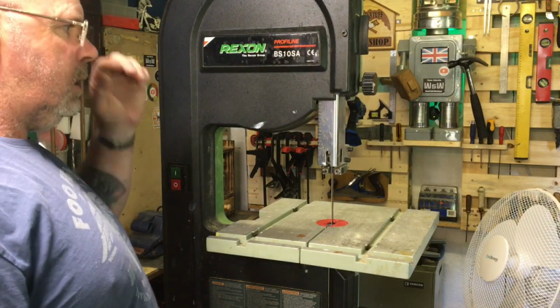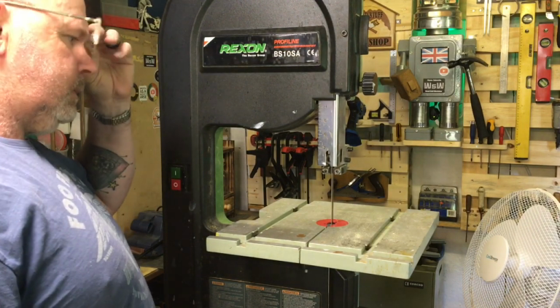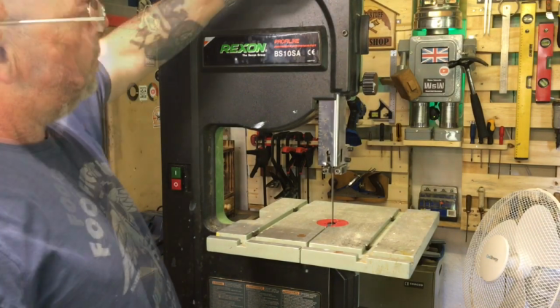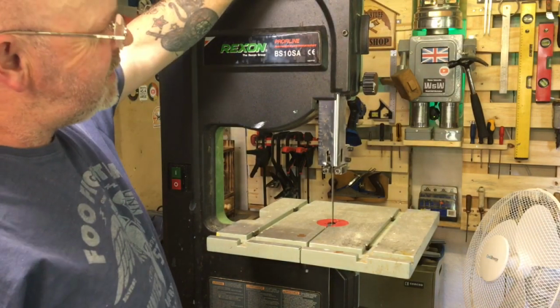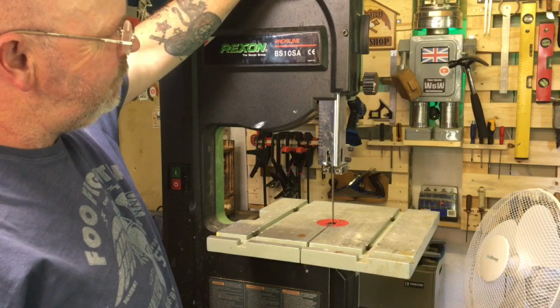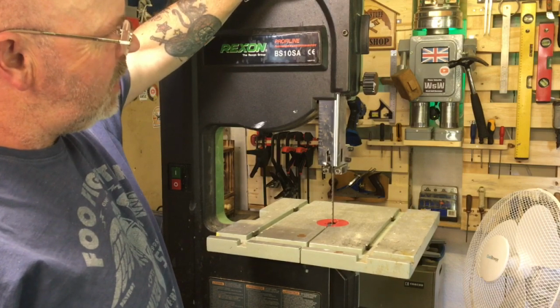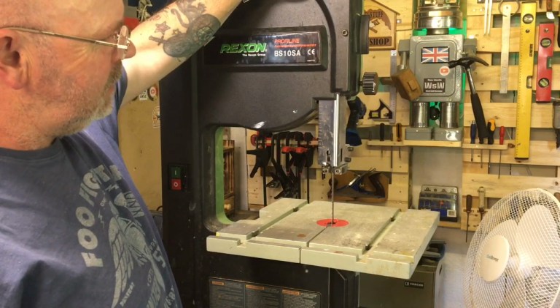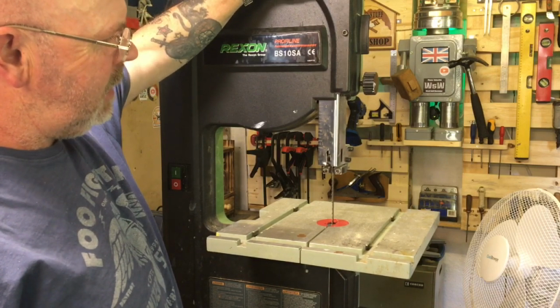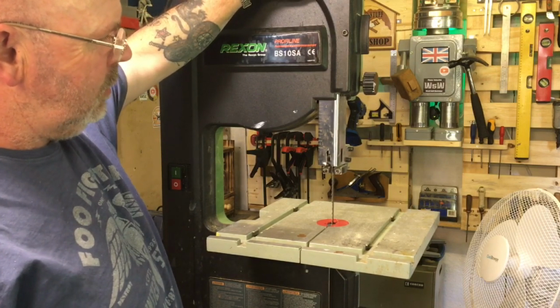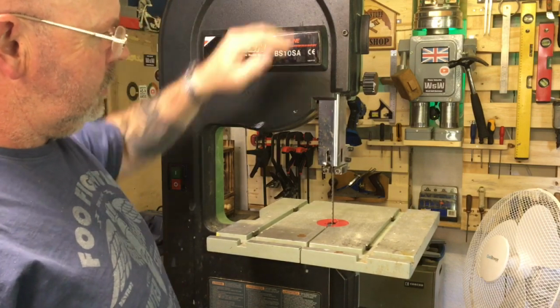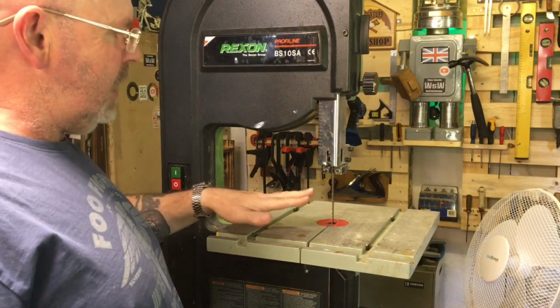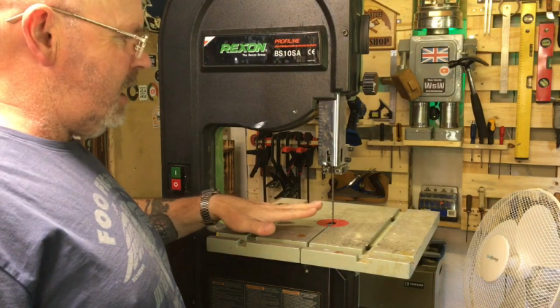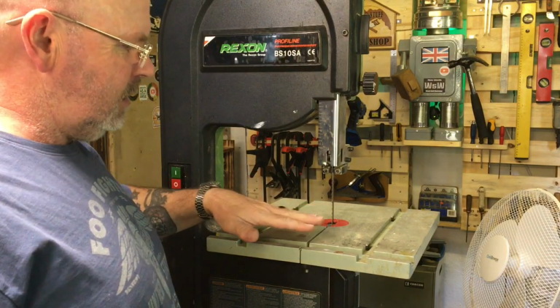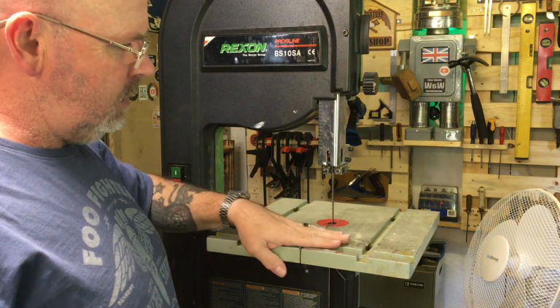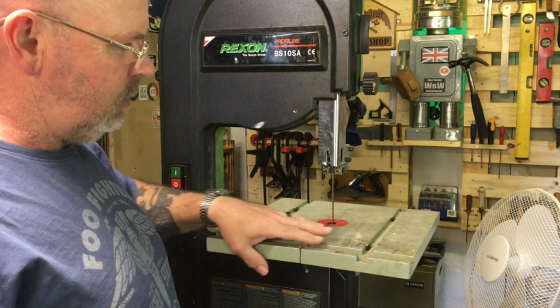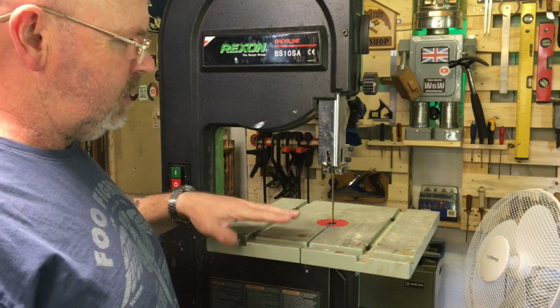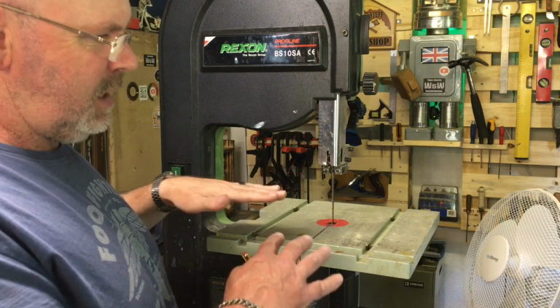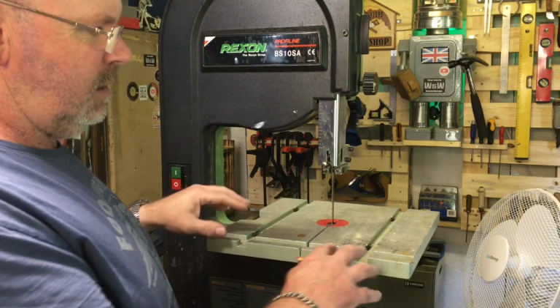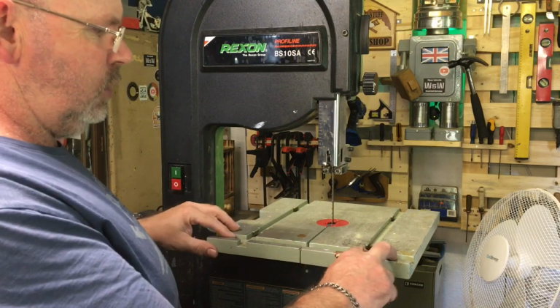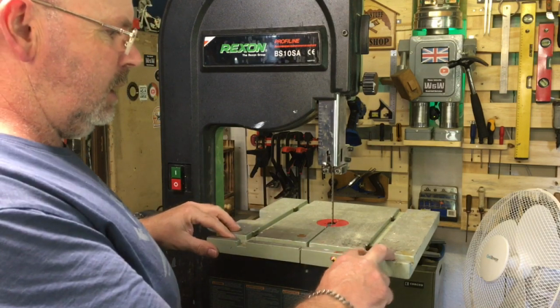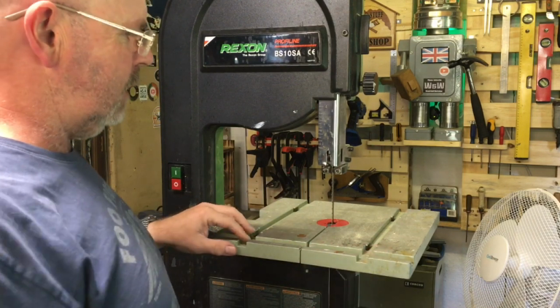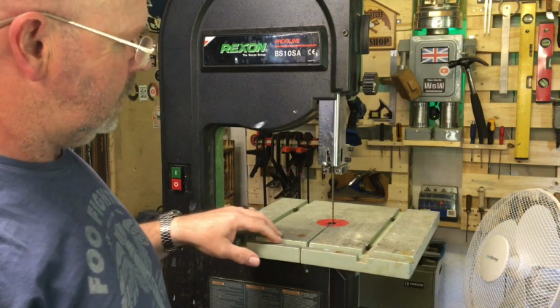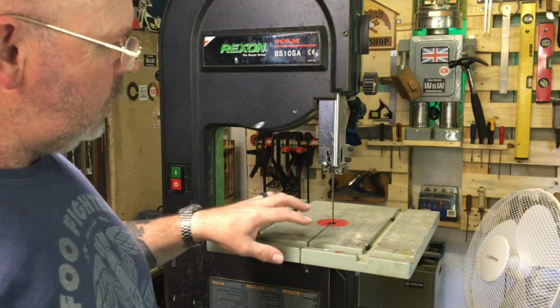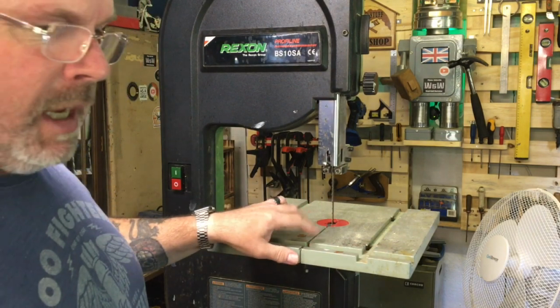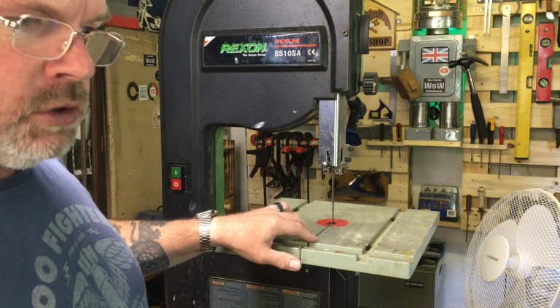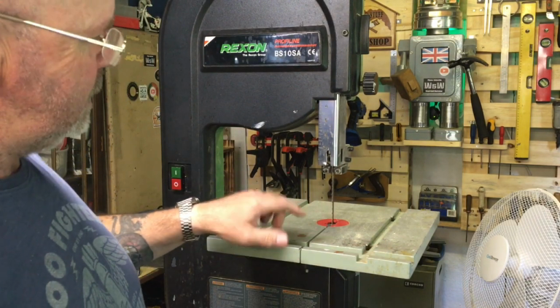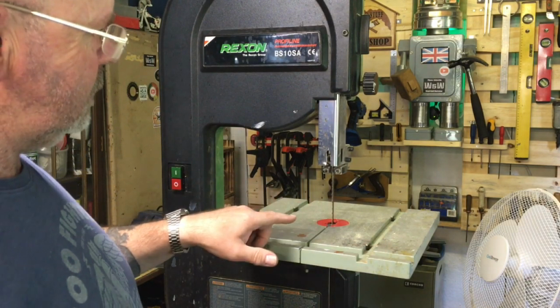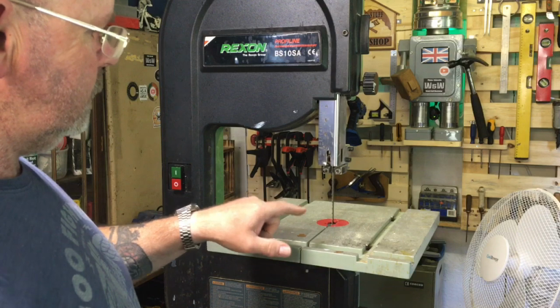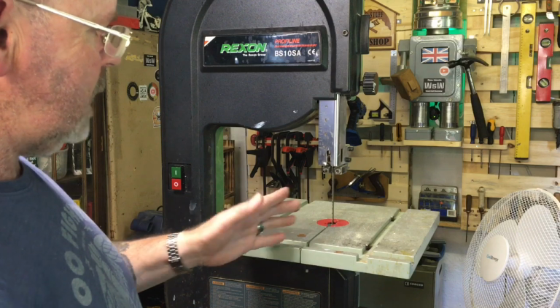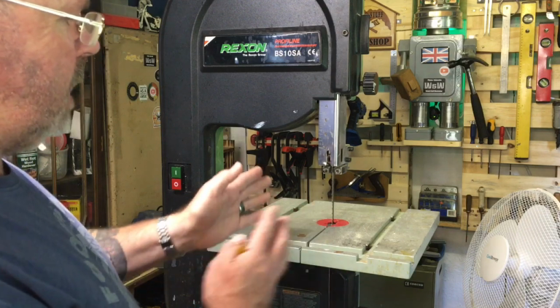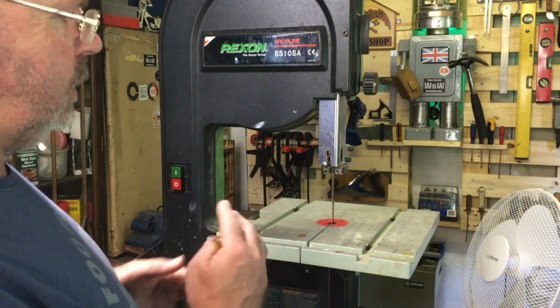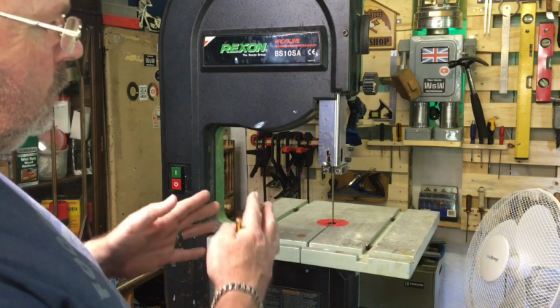Let's start it on and see how it runs. The top seems to vibrate a little bit but the blade's staying good and the table seems to be staying pretty still as well.